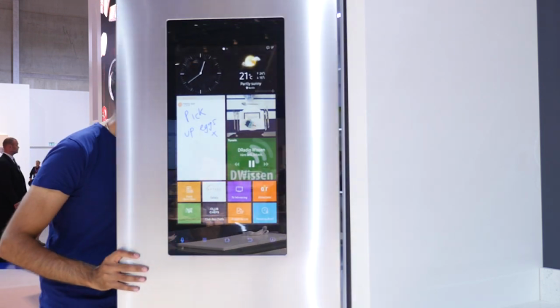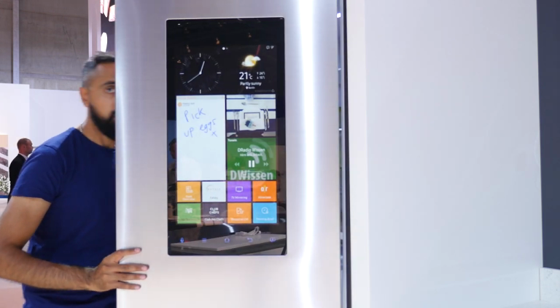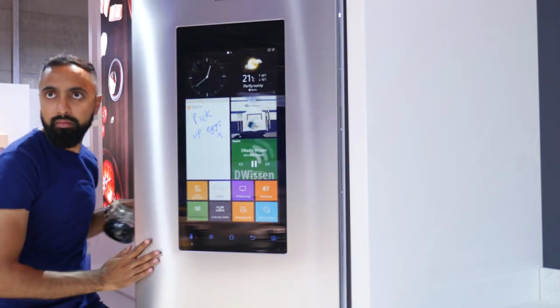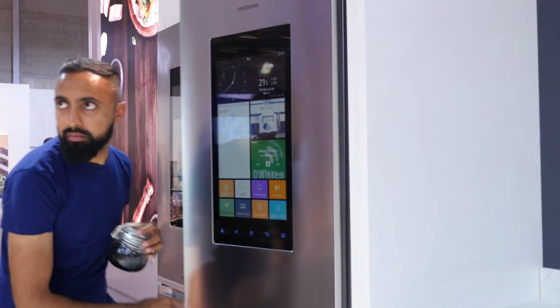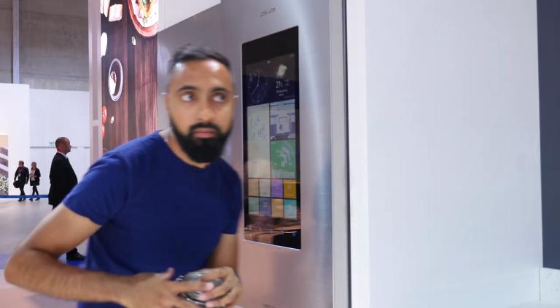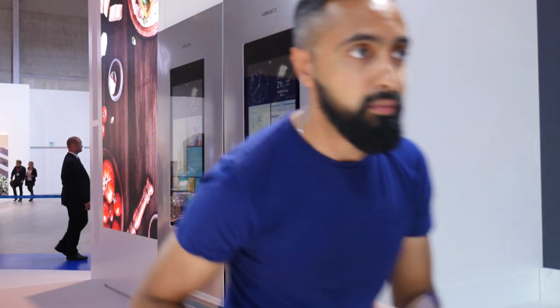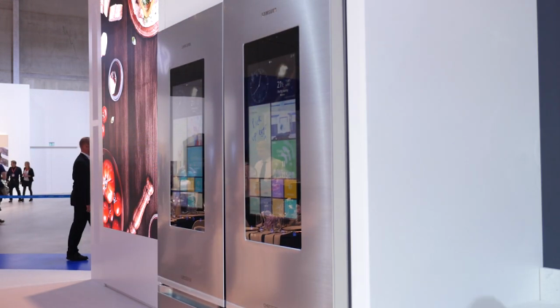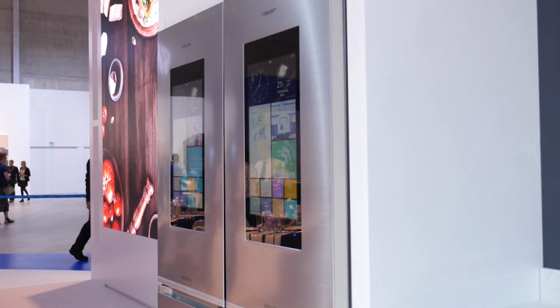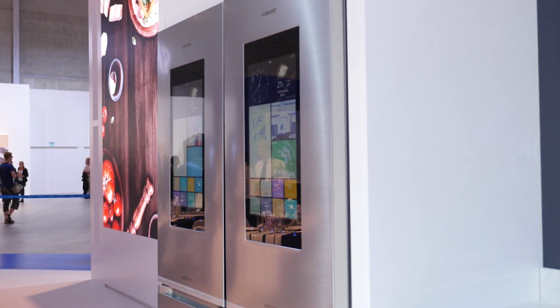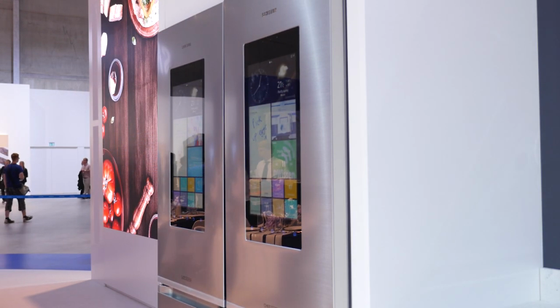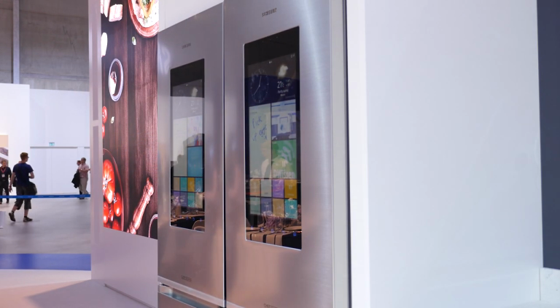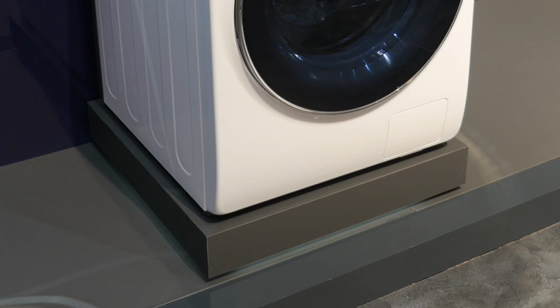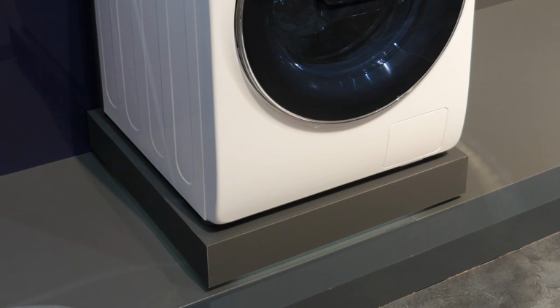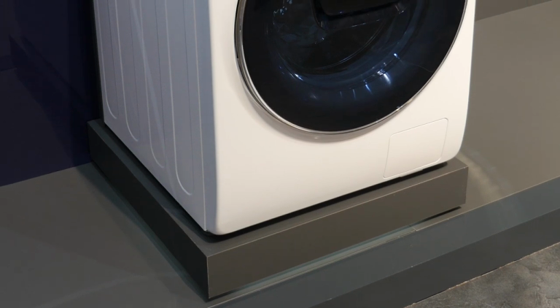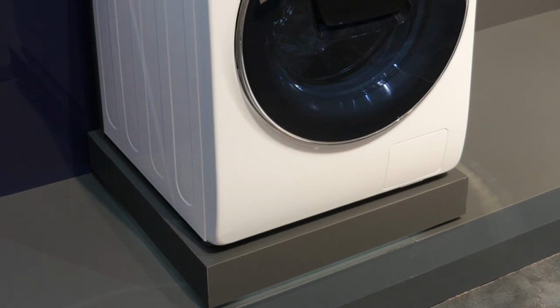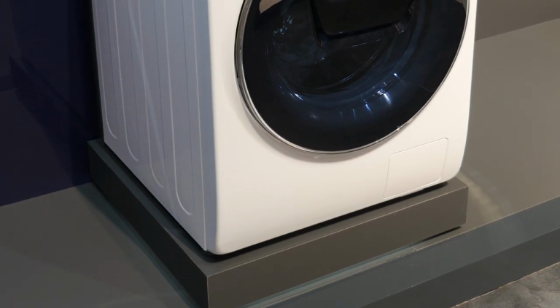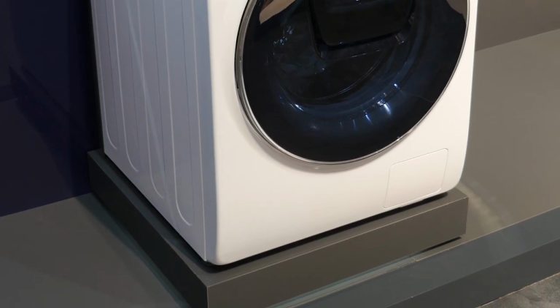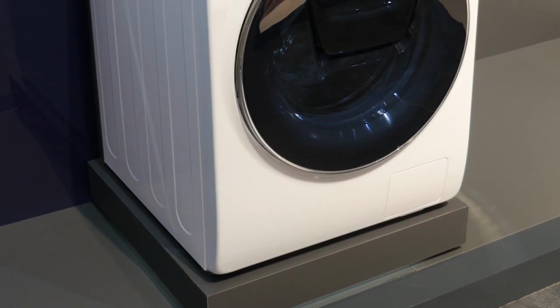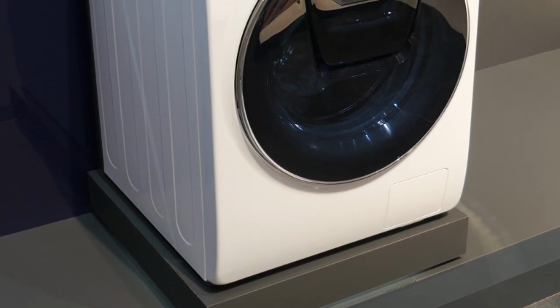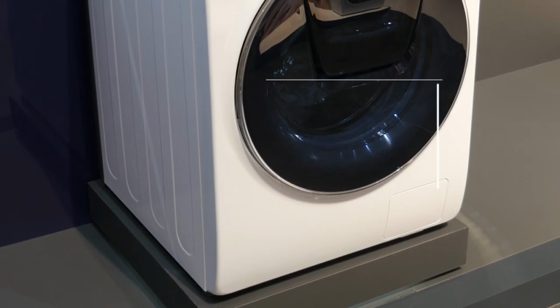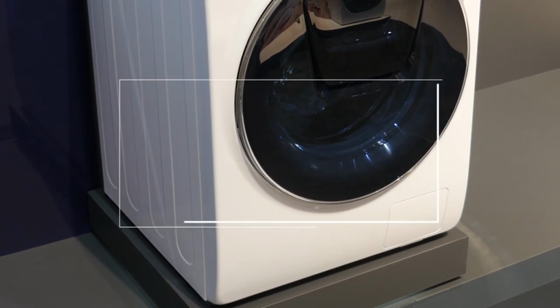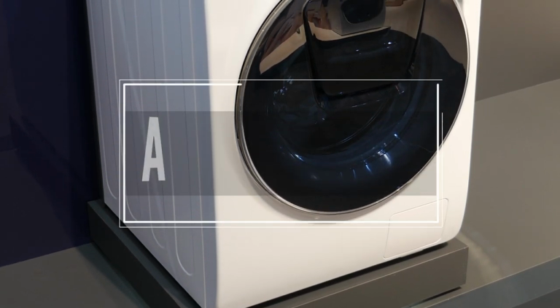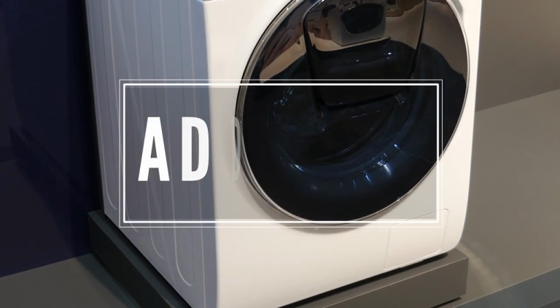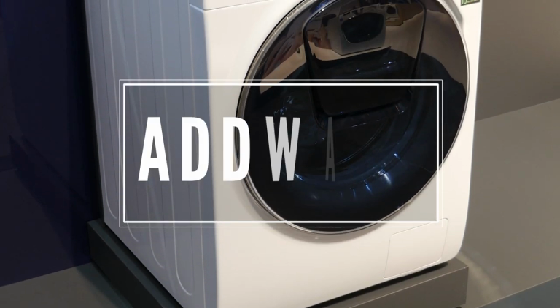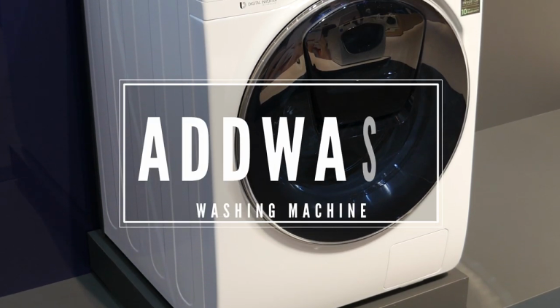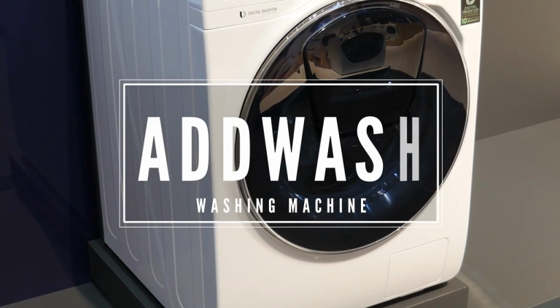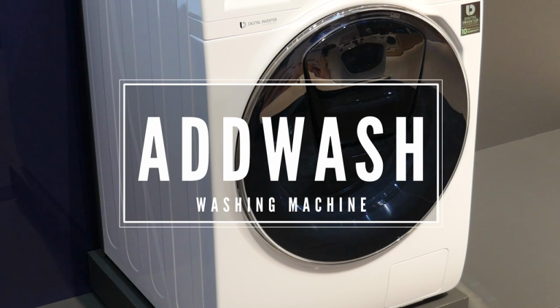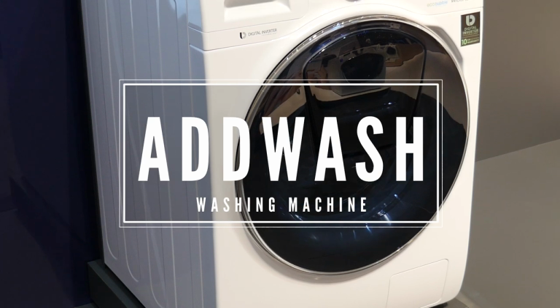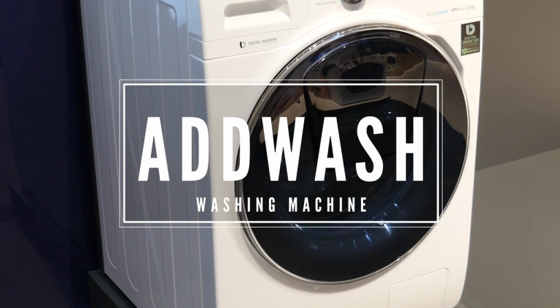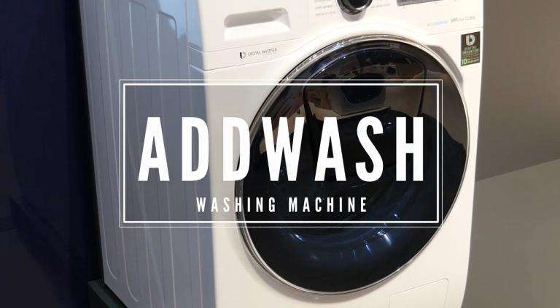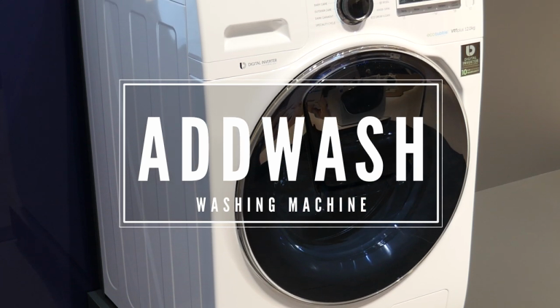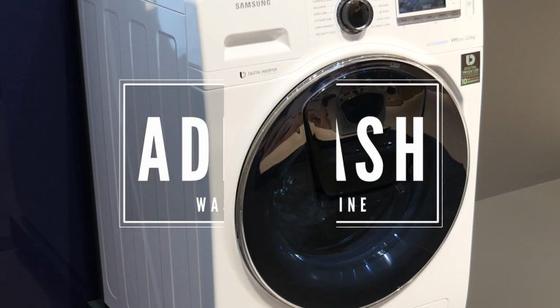I've been super impressed with the Family Hub and I will be looking to get one for my home. So if you'd like to see an in-depth review then do let me know in the comments below. Ever started a wash cycle and forgot a piece of clothing? I'm sure most of us have, and this is where Samsung's AdWash comes in.